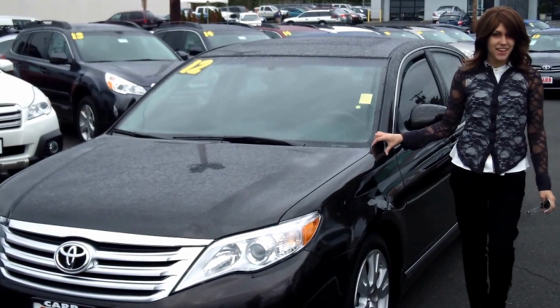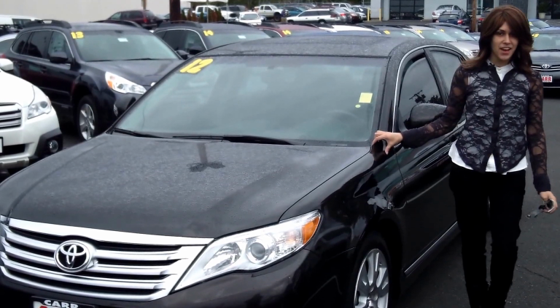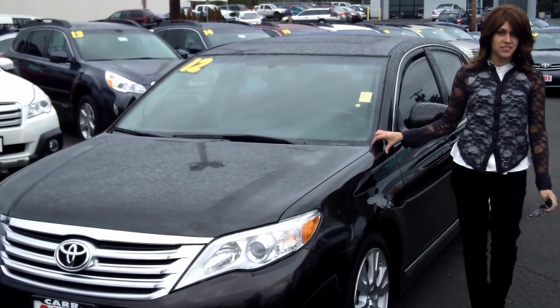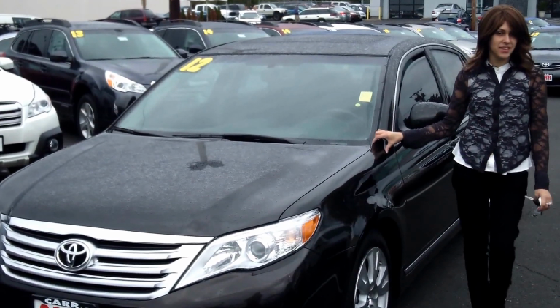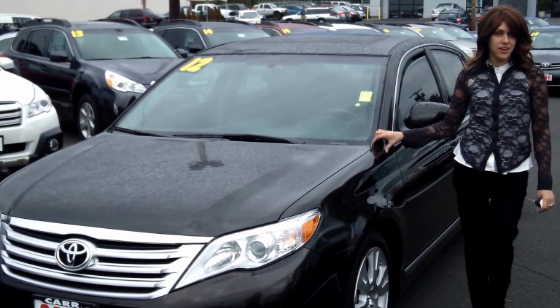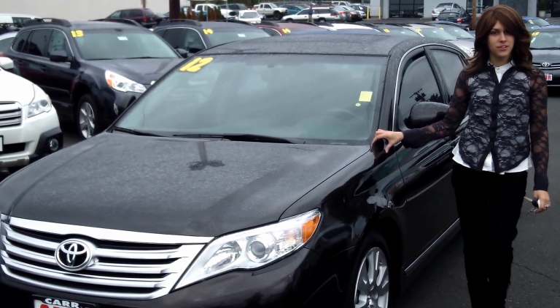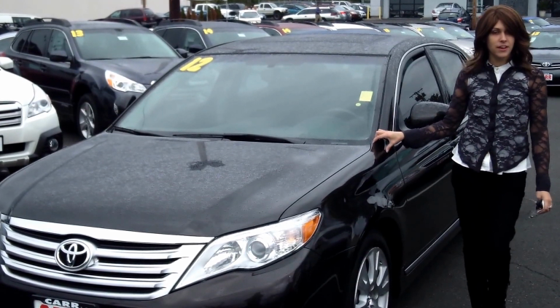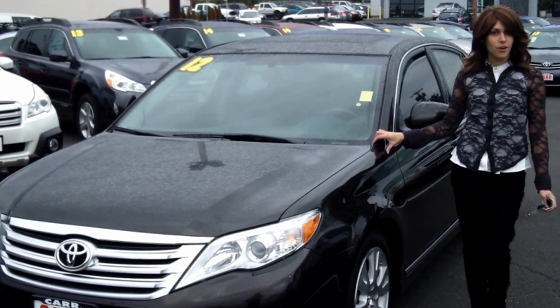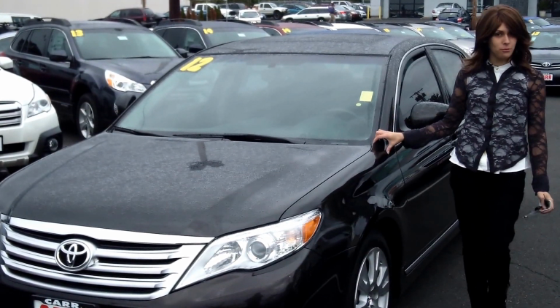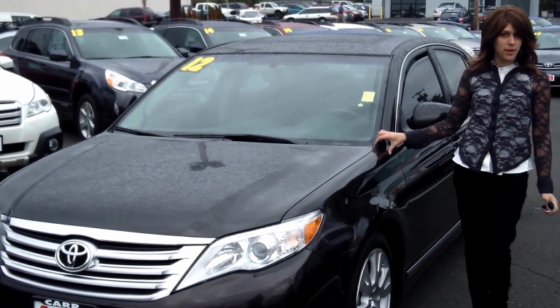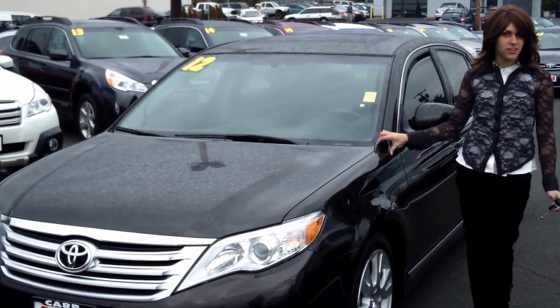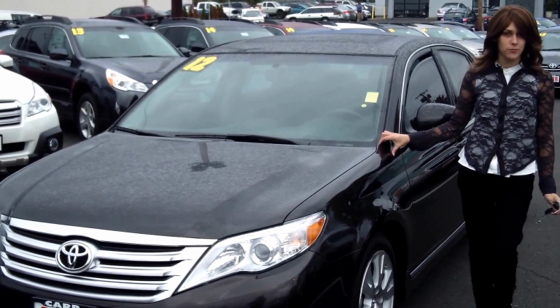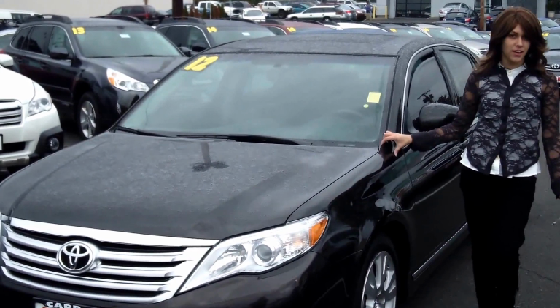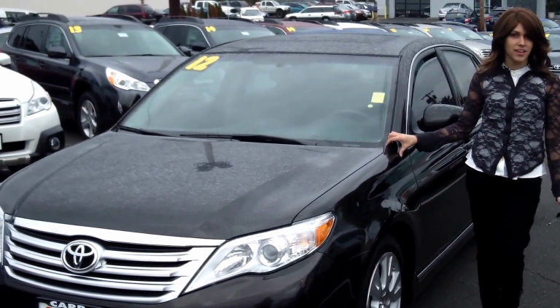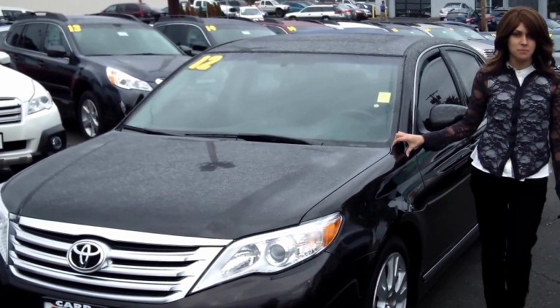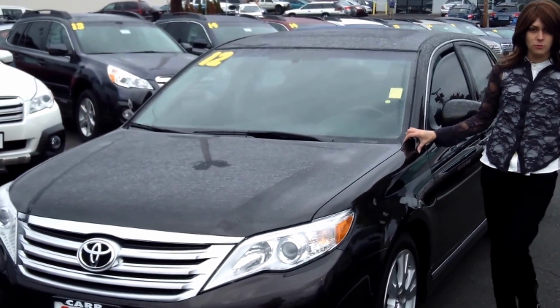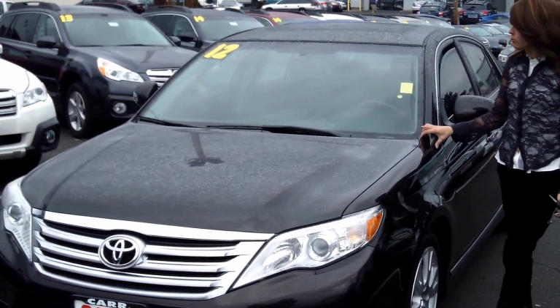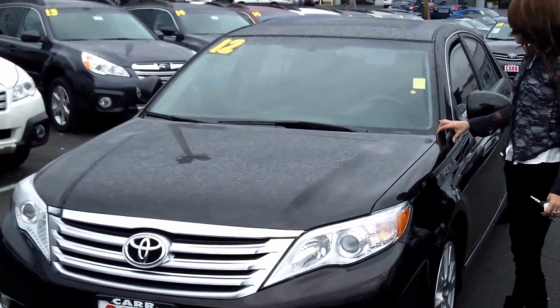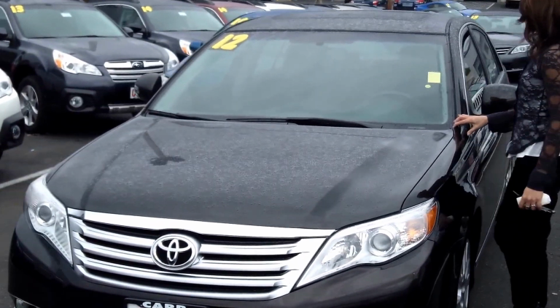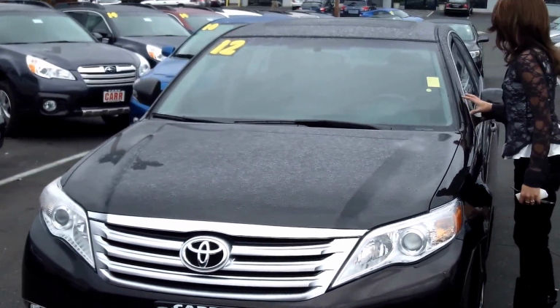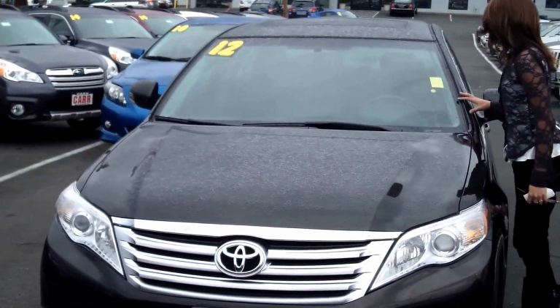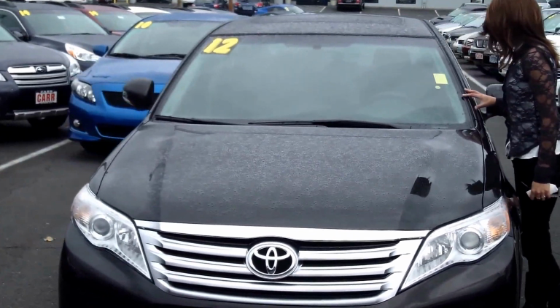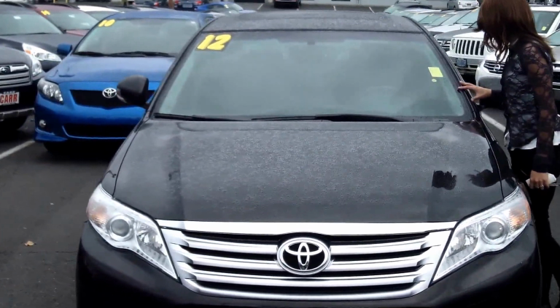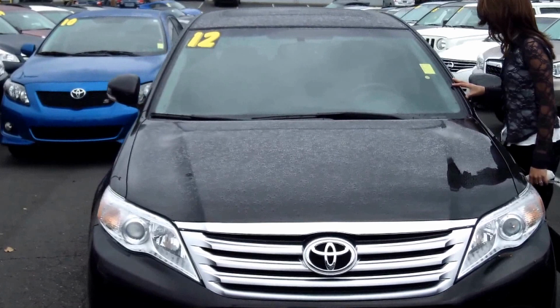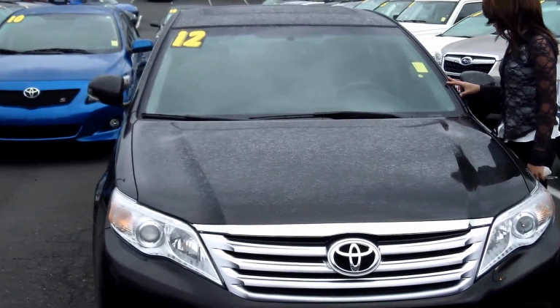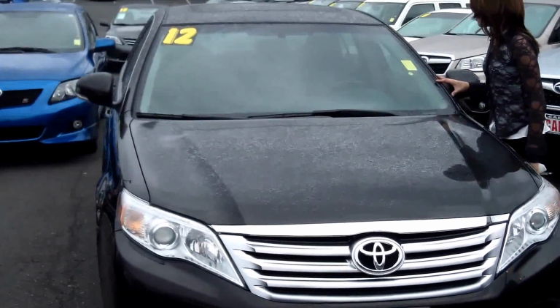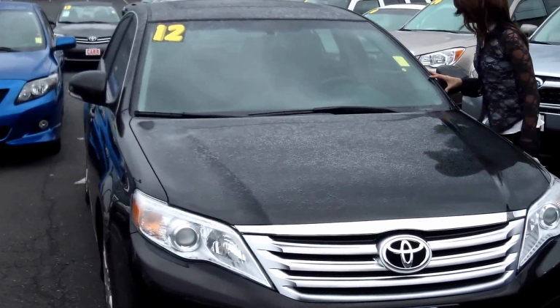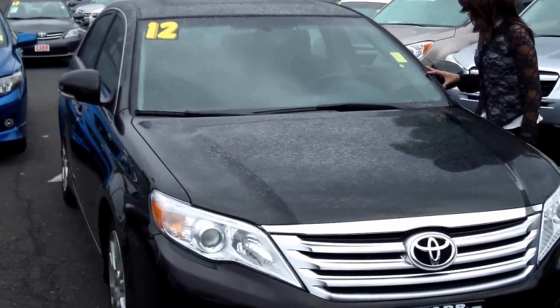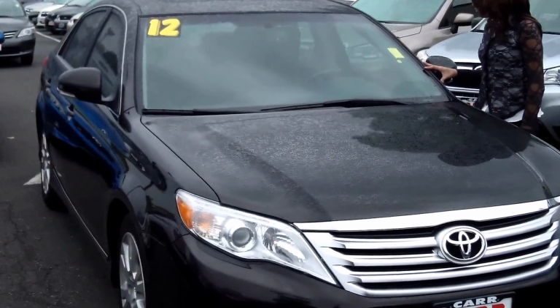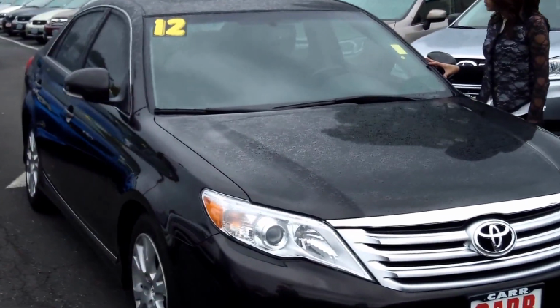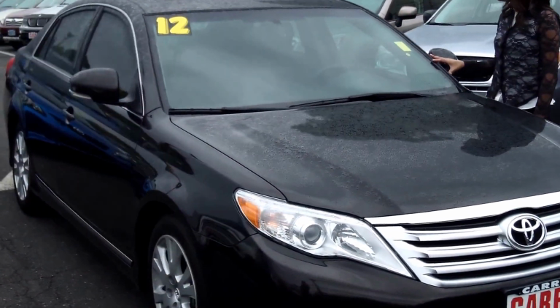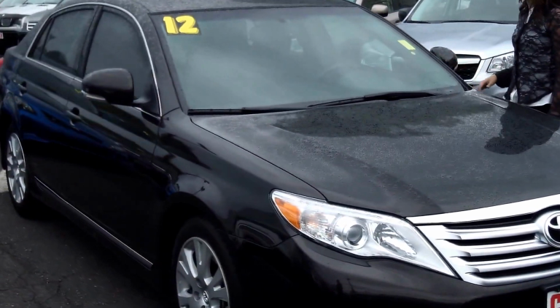Hey guys, this is Annalise. I'm down here at Car Subaru in Beaverton. Thank you for clicking on that link. This is your virtual tour for a 2012 Toyota Avalon, stock number VP3379.